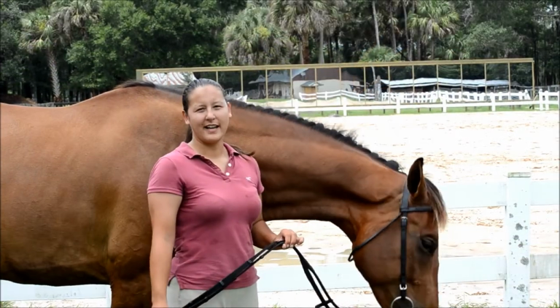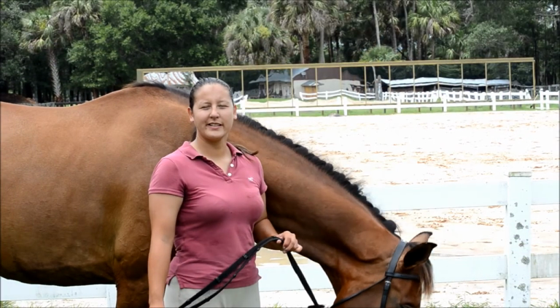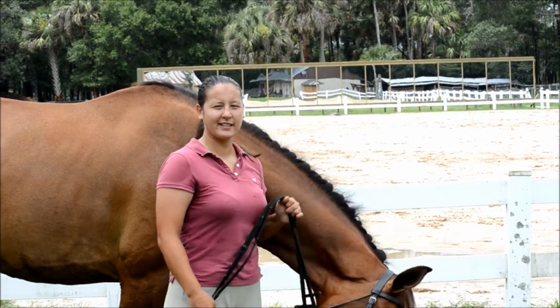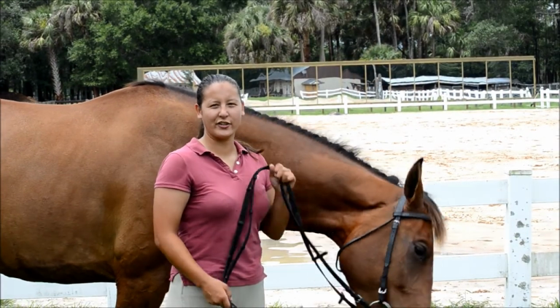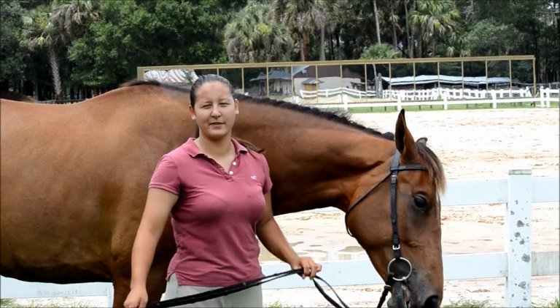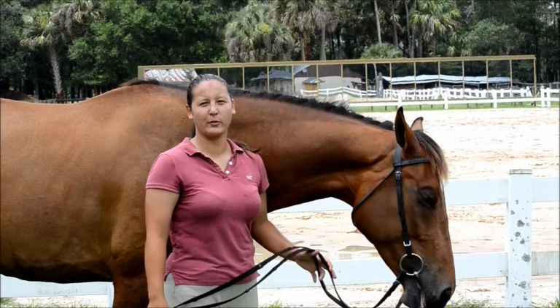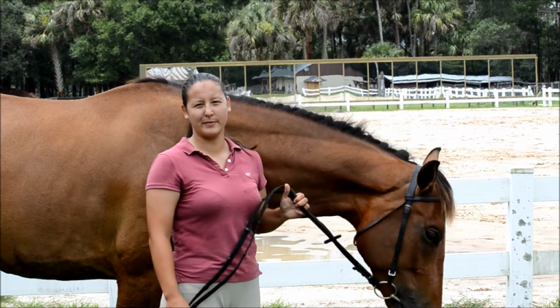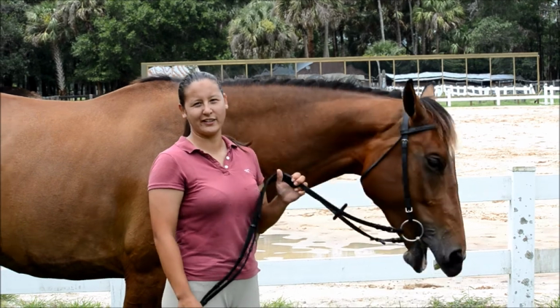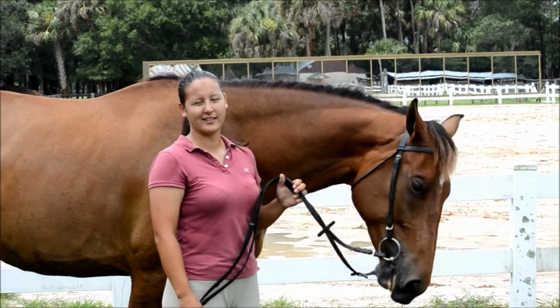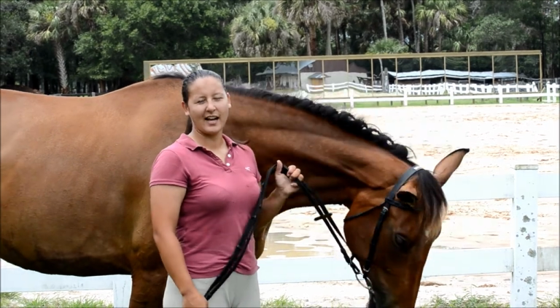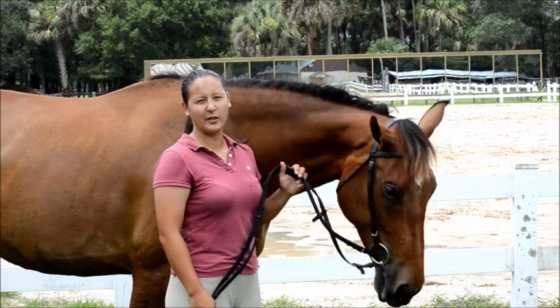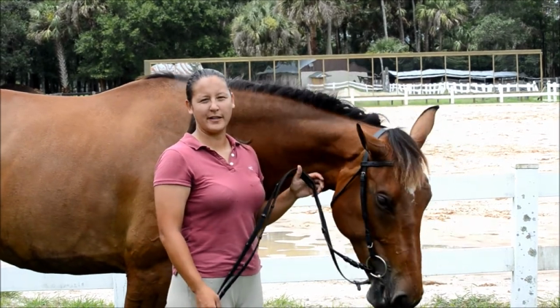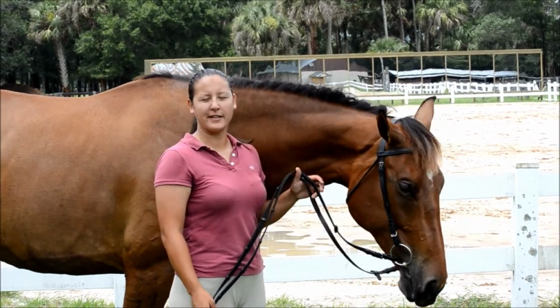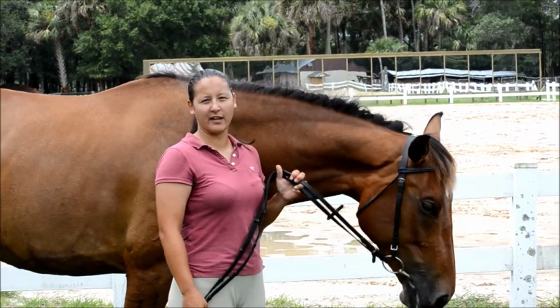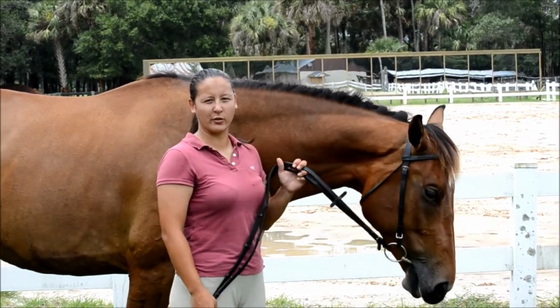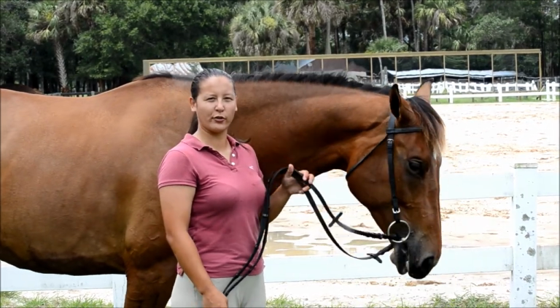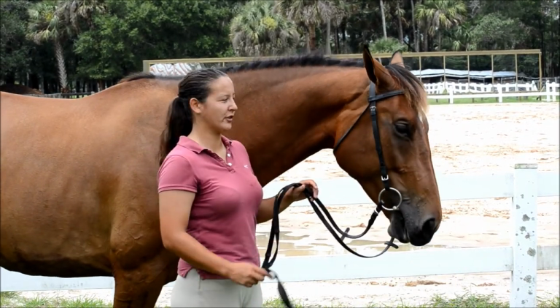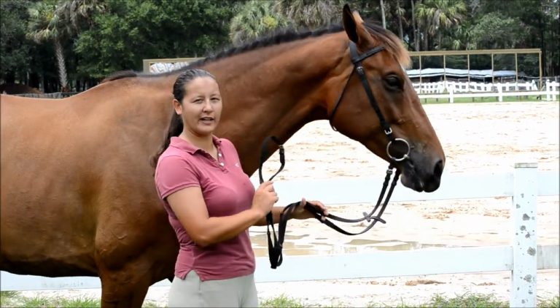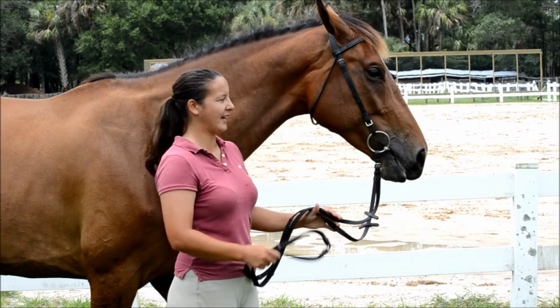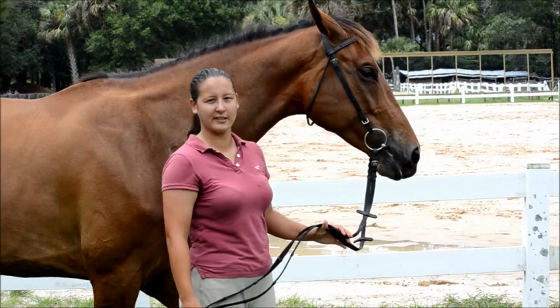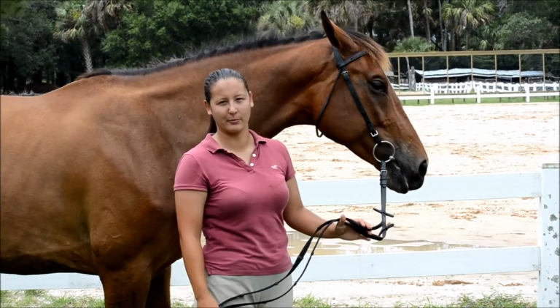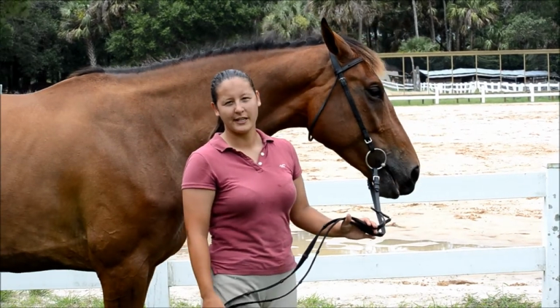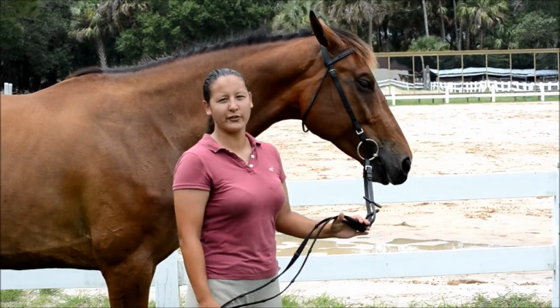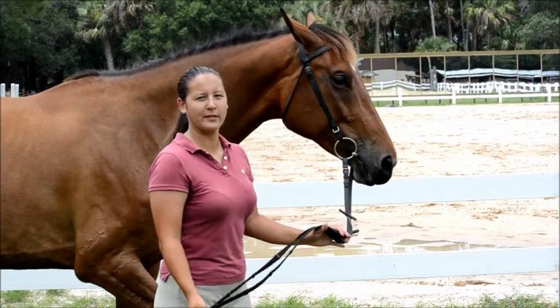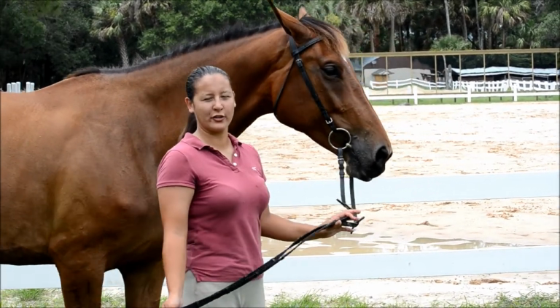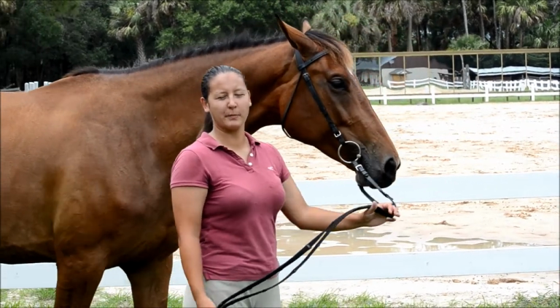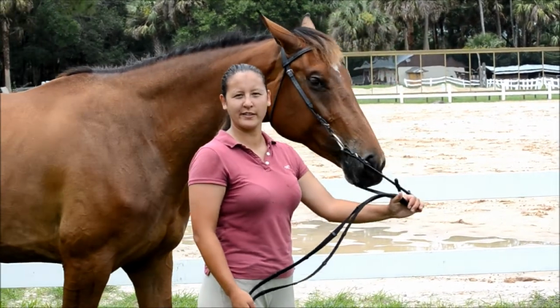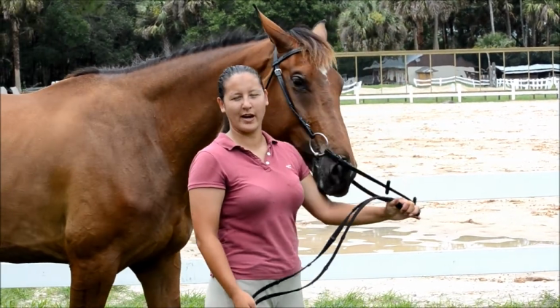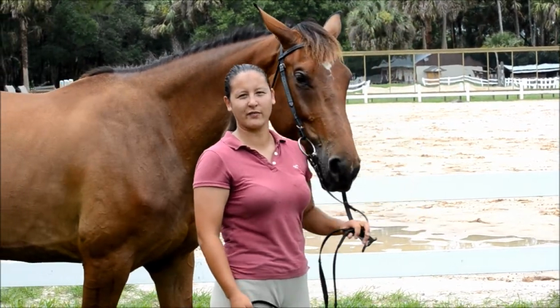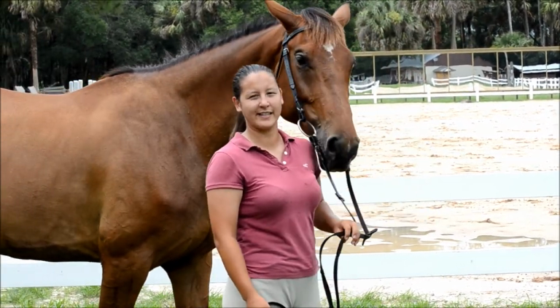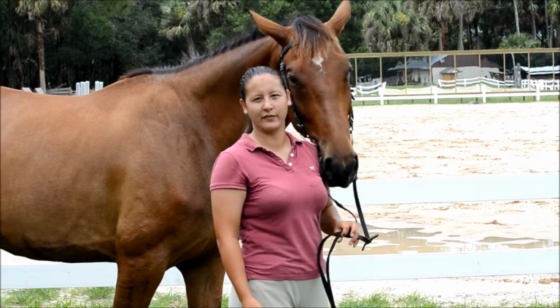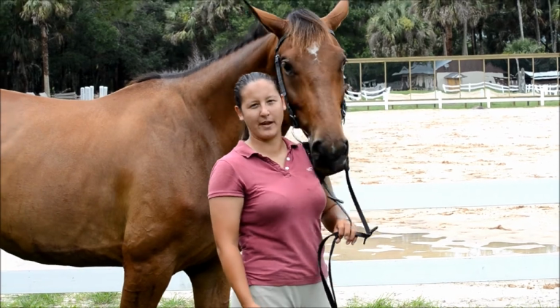Next, we're going to take into consideration the position at which you're going to be taking these shots. Ideally, you want to be at a perpendicular angle to the horse's shoulder in order to elongate the neck as best as possible. You also want to make sure that you're positioned in such a way that the face is captured in a flattering manner.